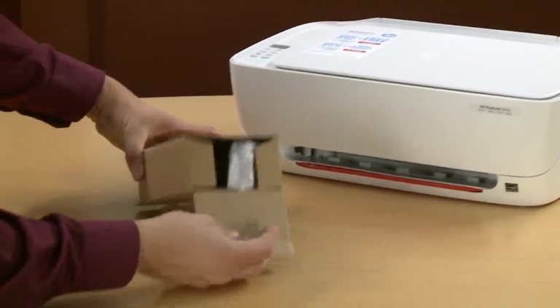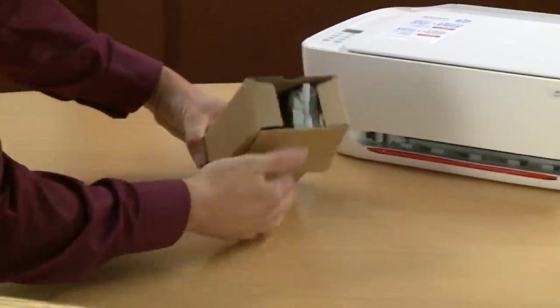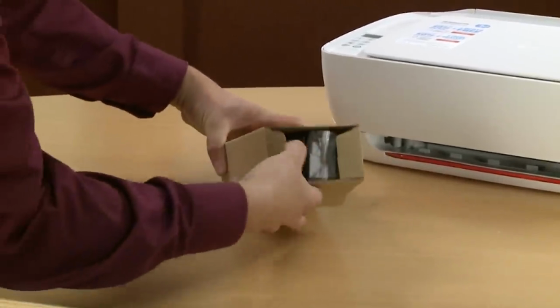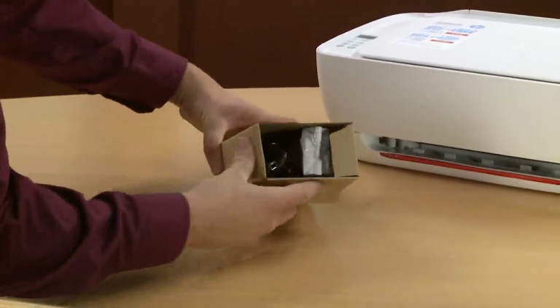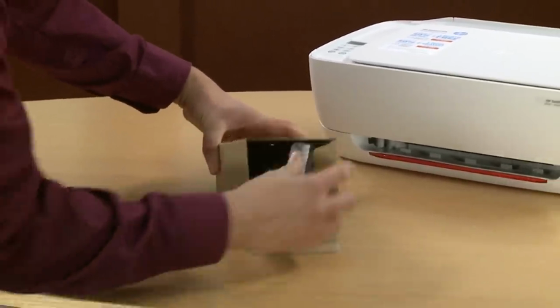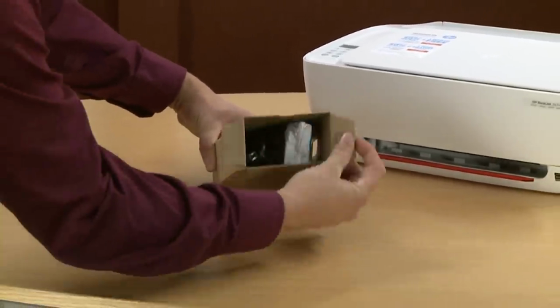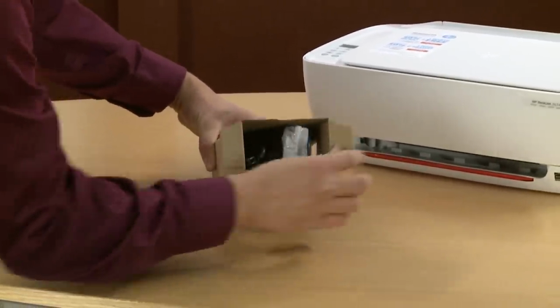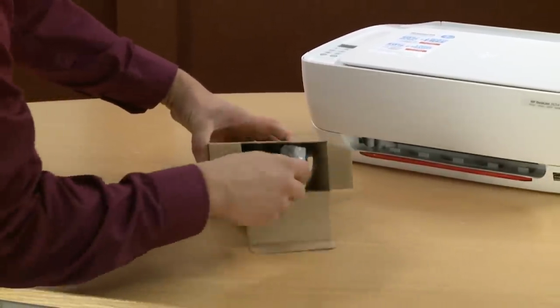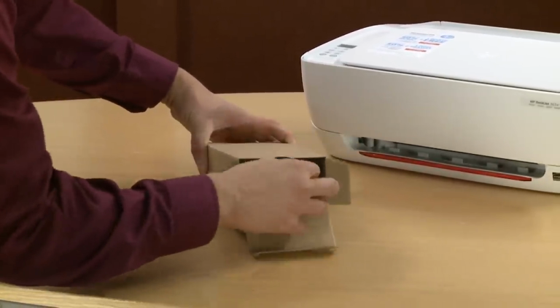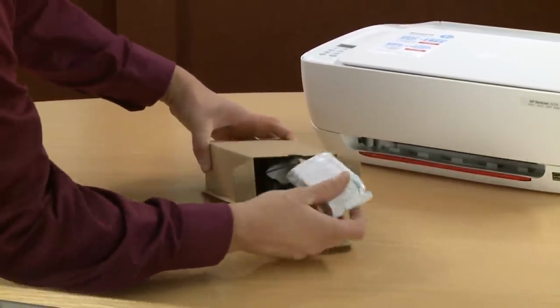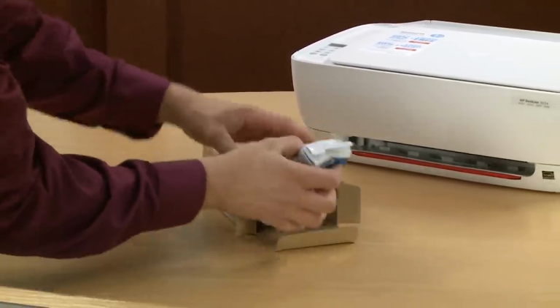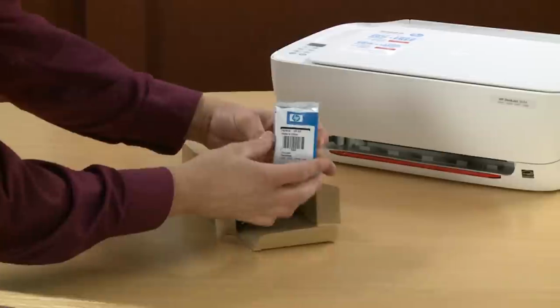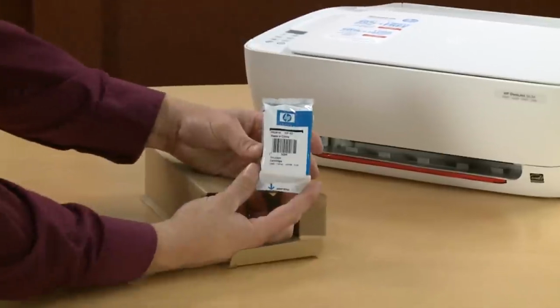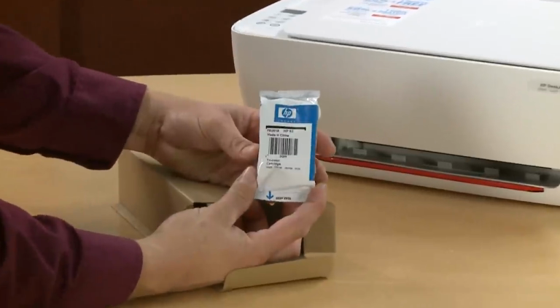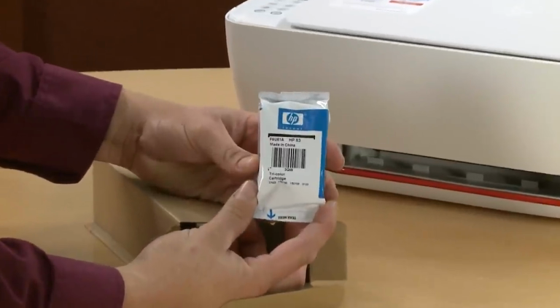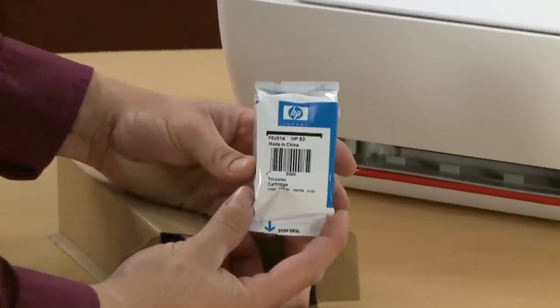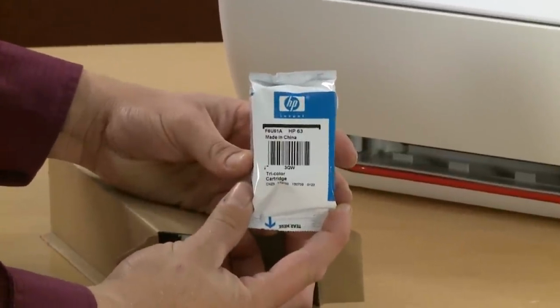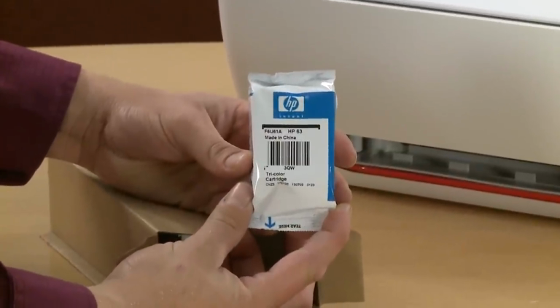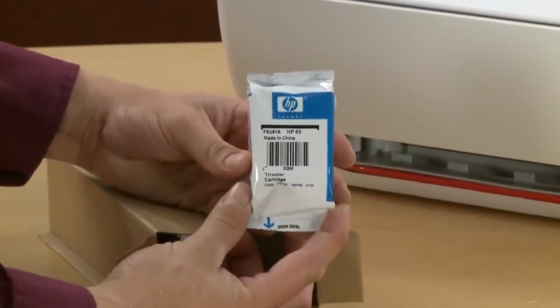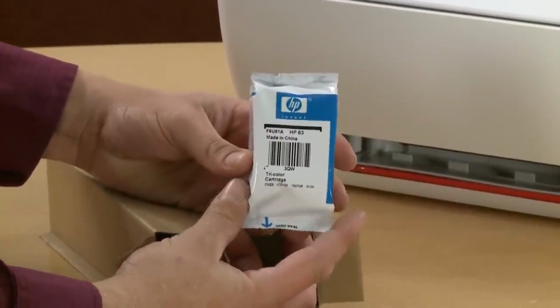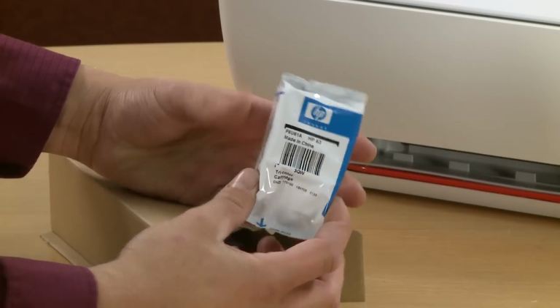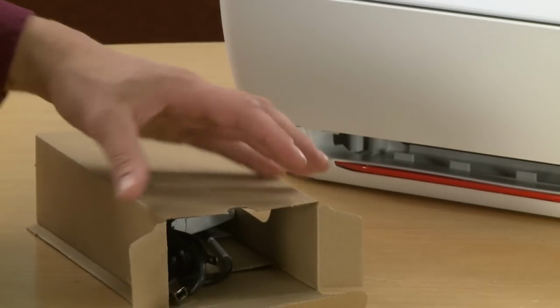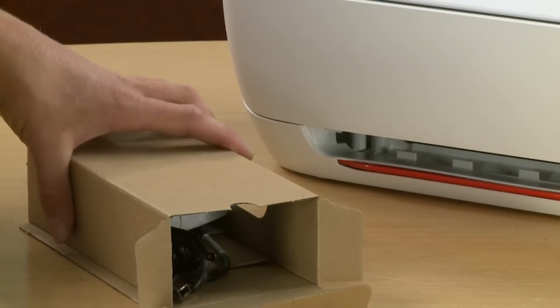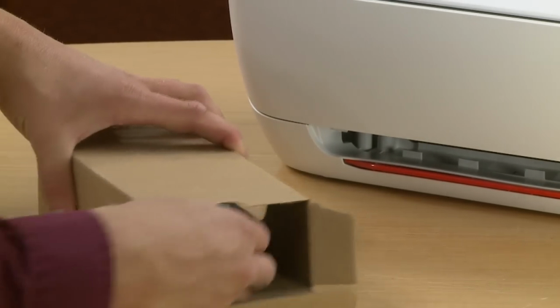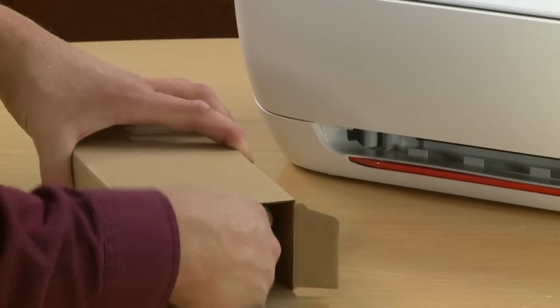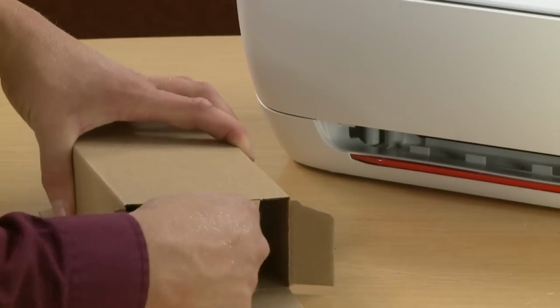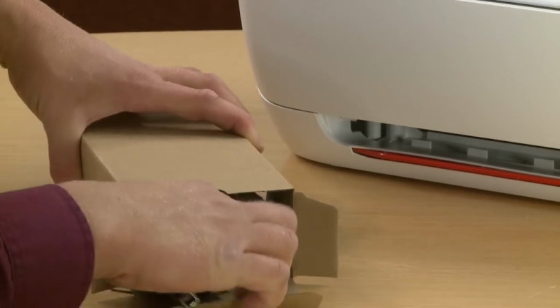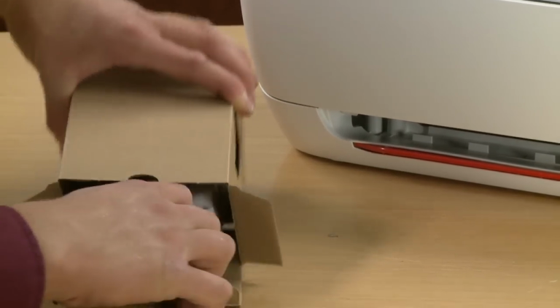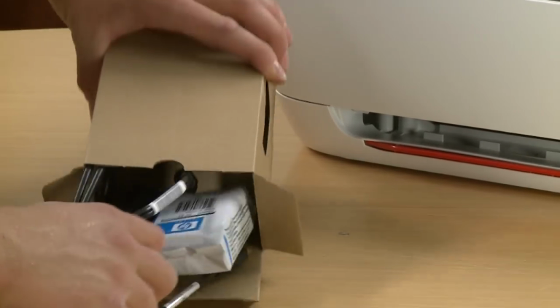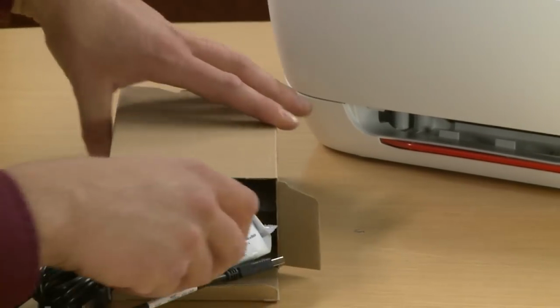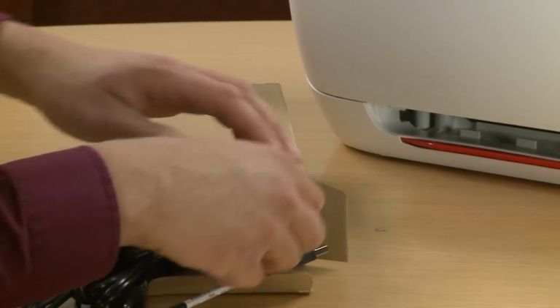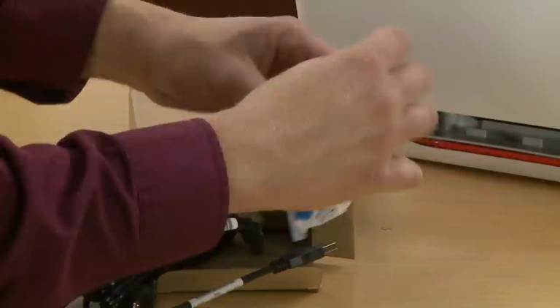Open the box and remove the HP Tricolor No. 63 cartridge. Remove the HP Black No. 63 cartridge.